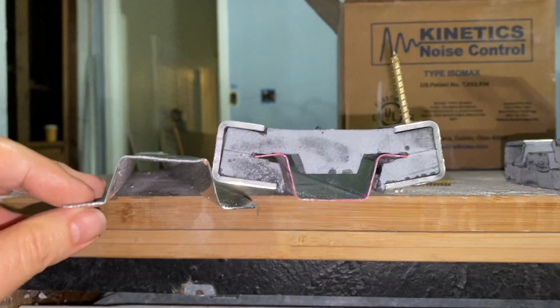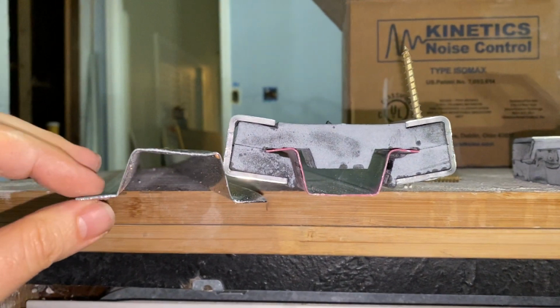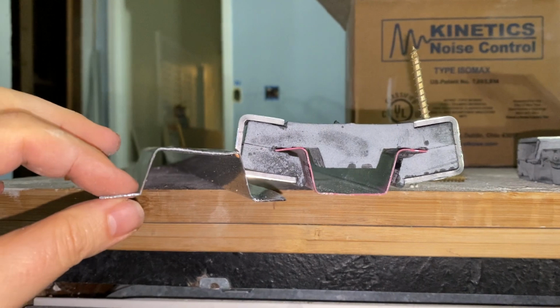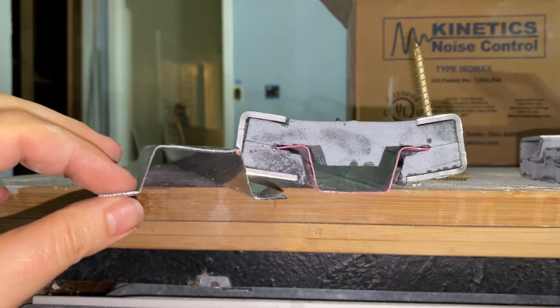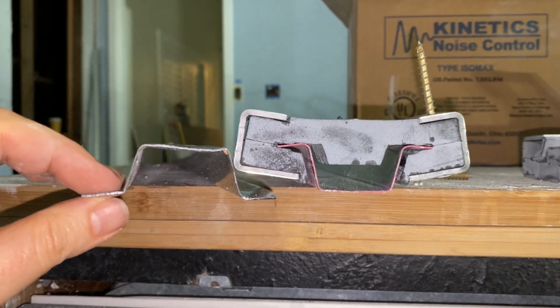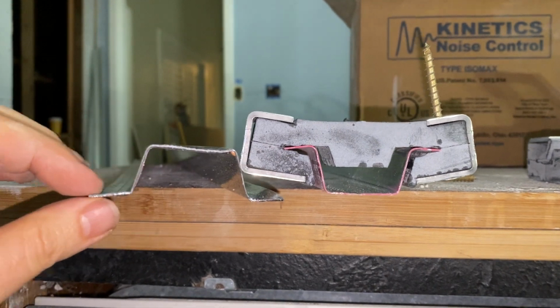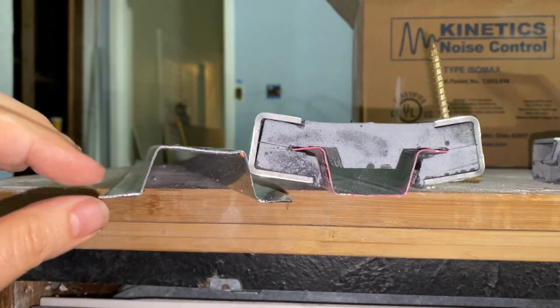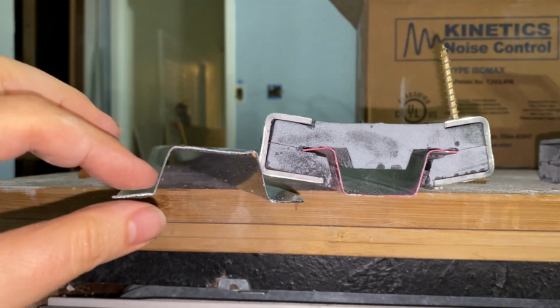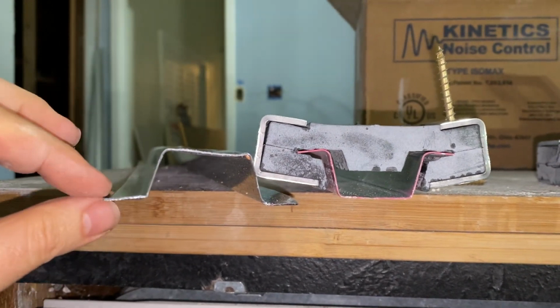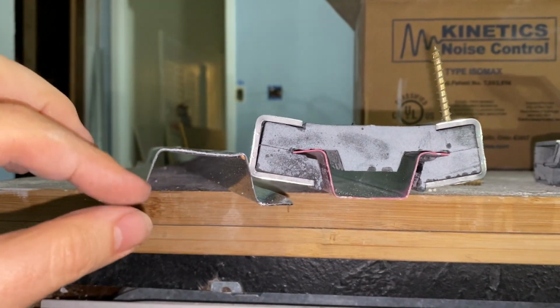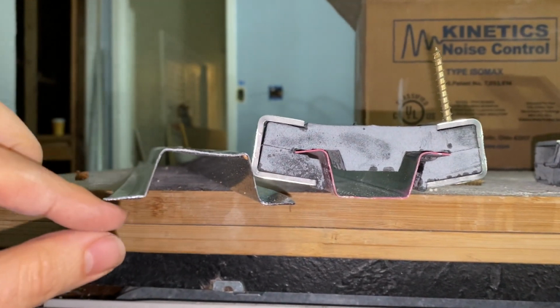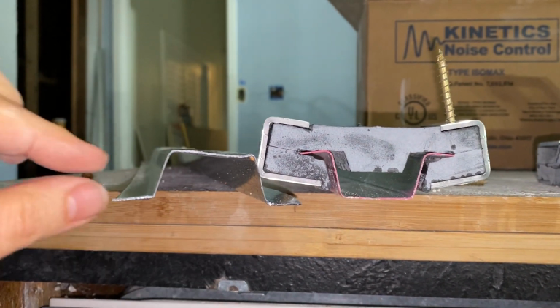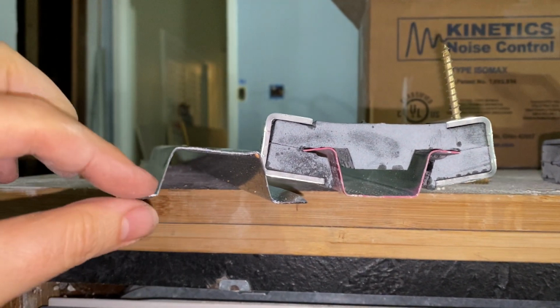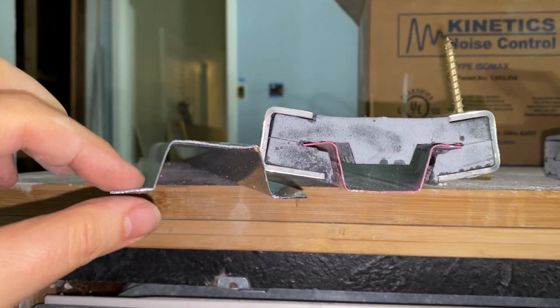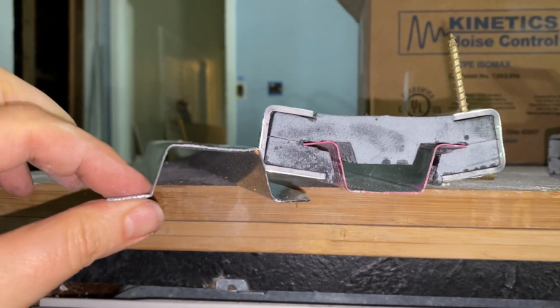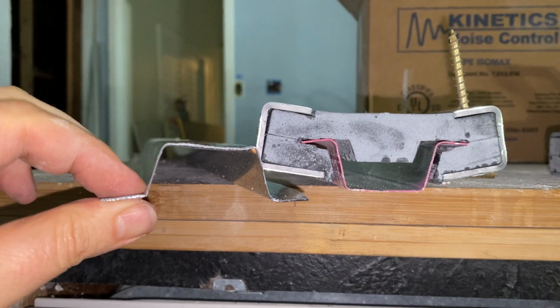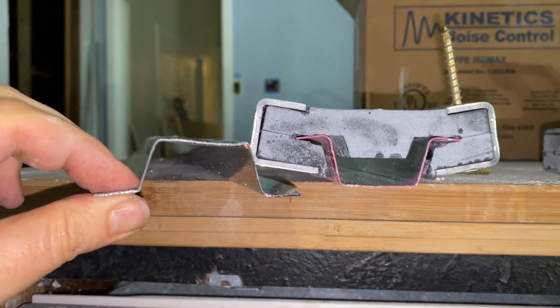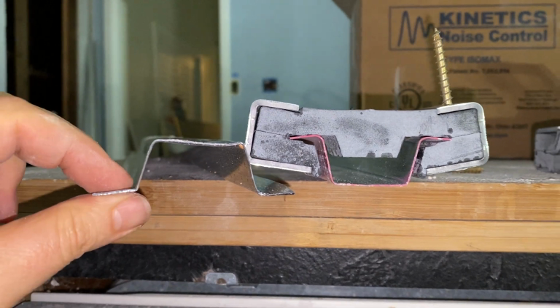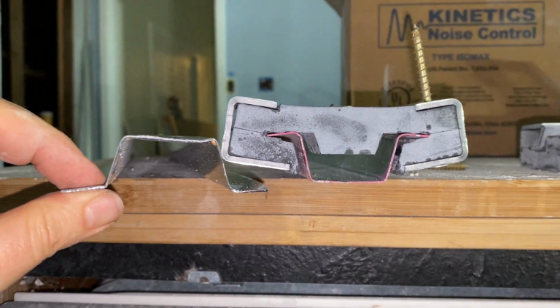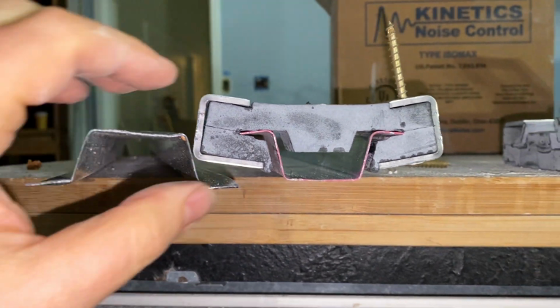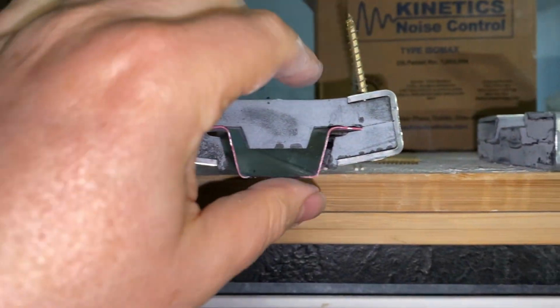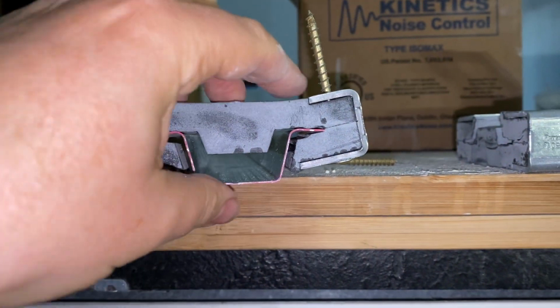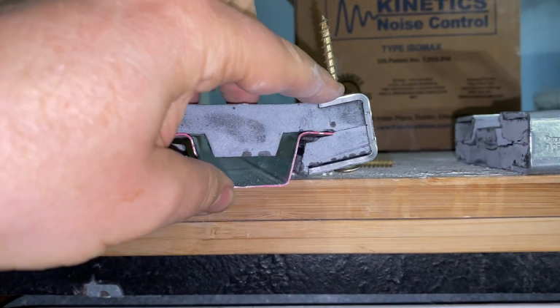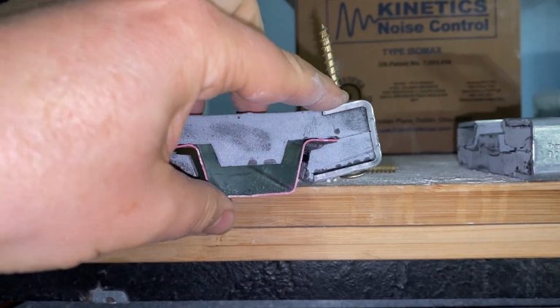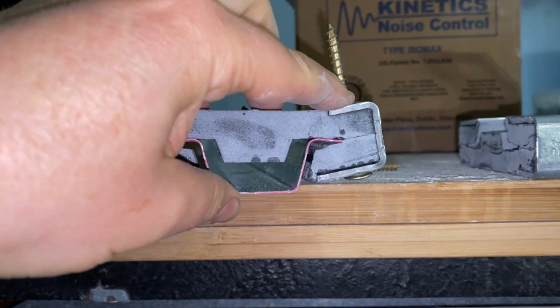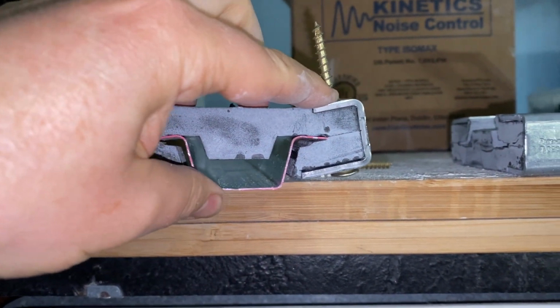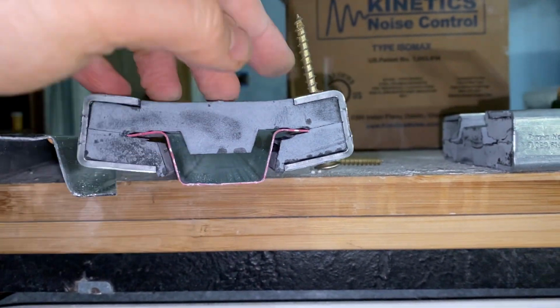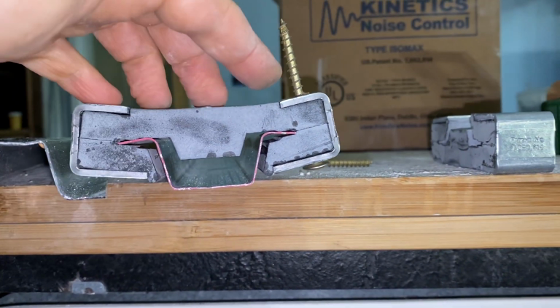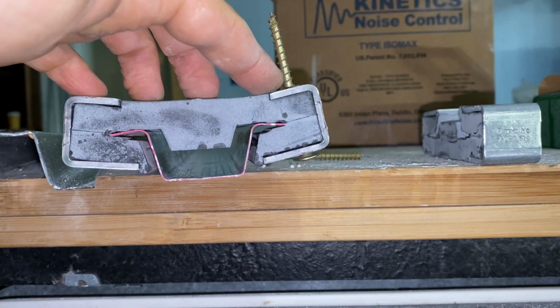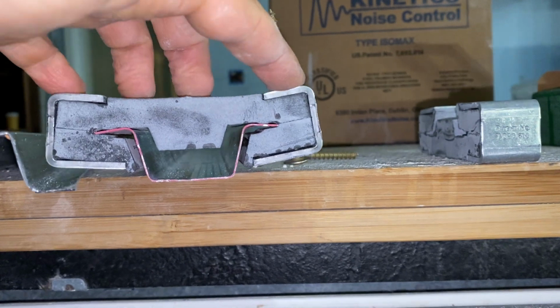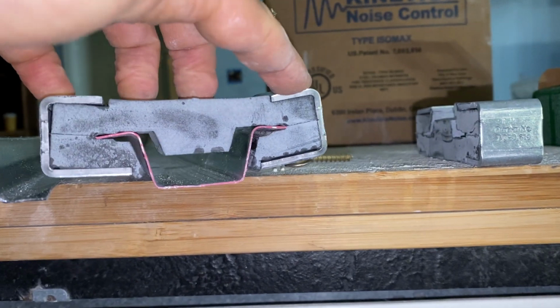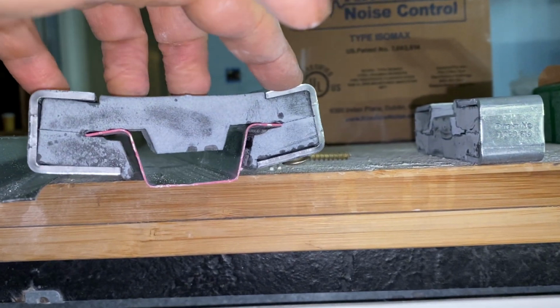I was told that the 25 gauge channels often have a hemmed edge where the edge is folded over to make it stronger, and that it doesn't fit as well in the clip — but I haven't played with that yet.